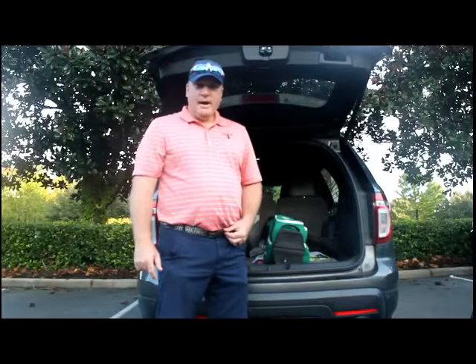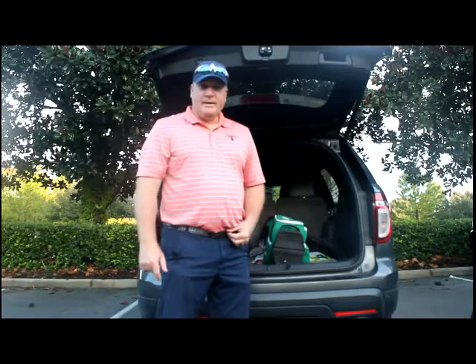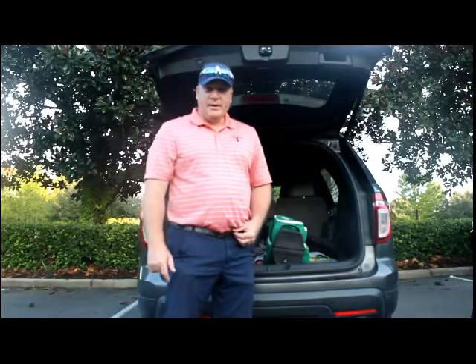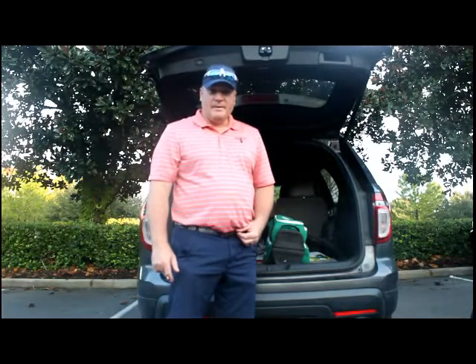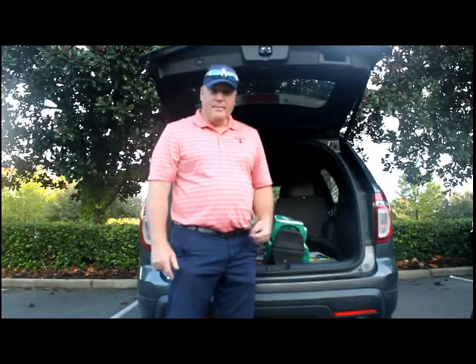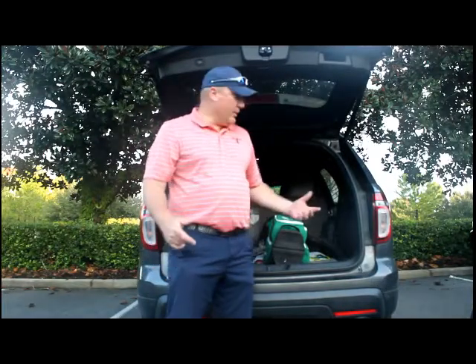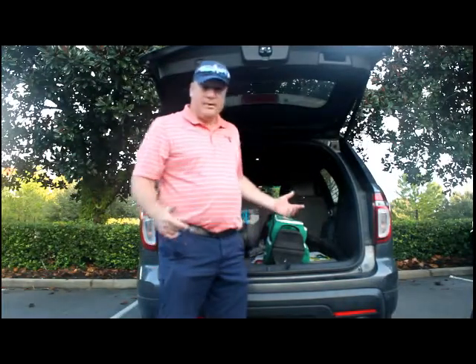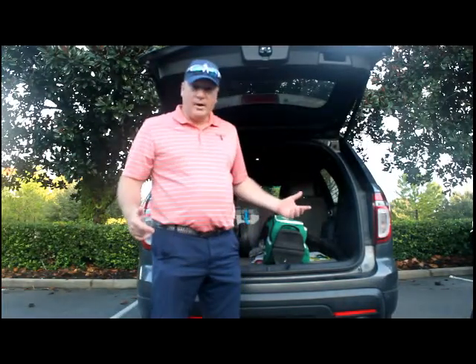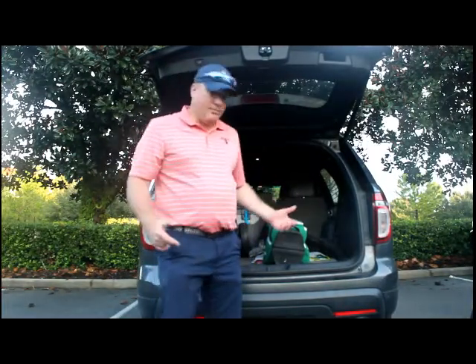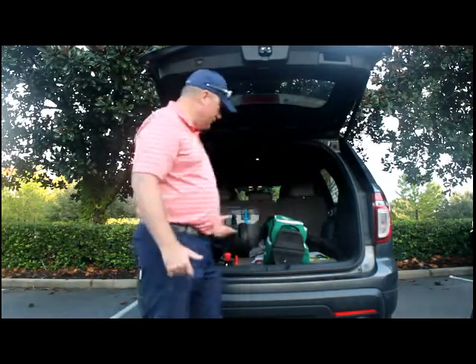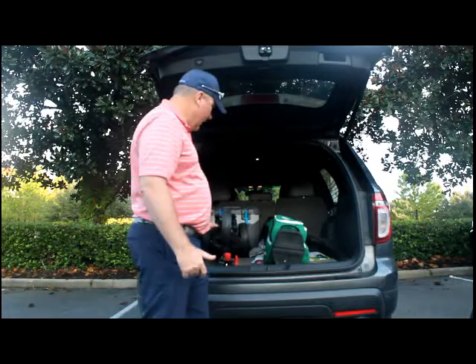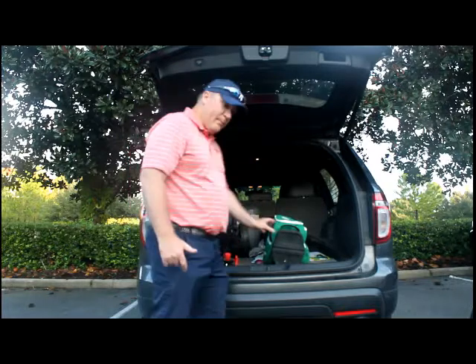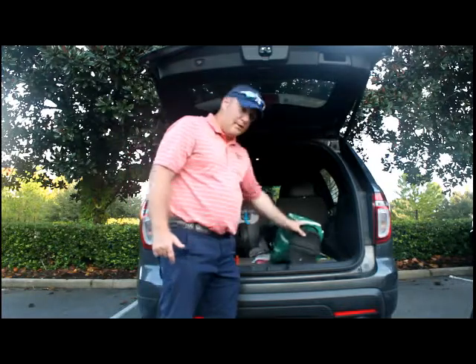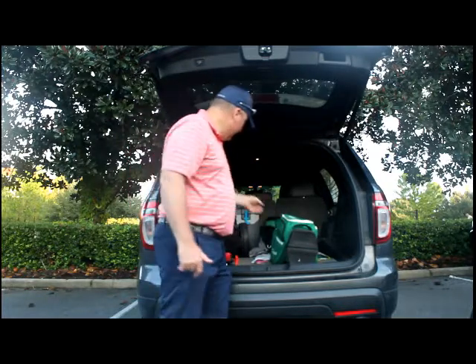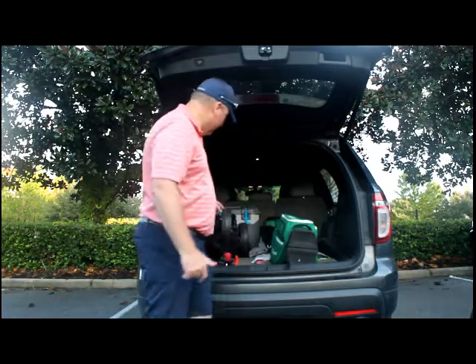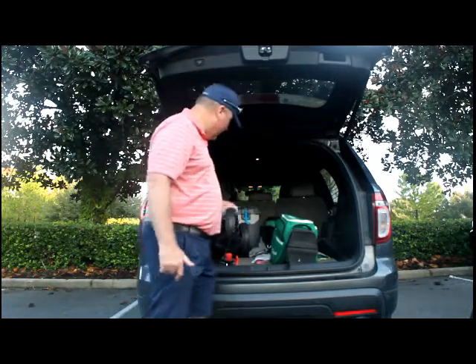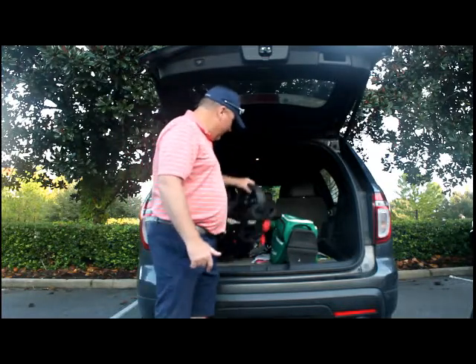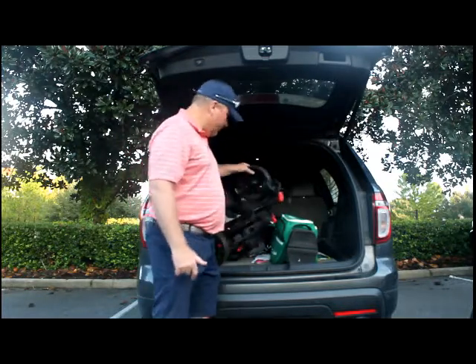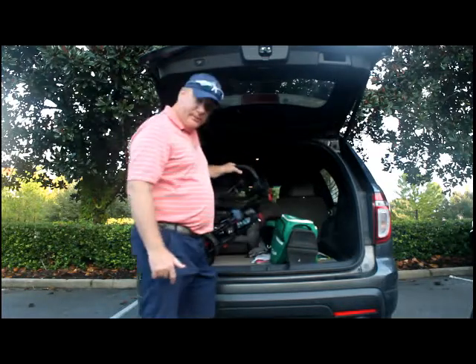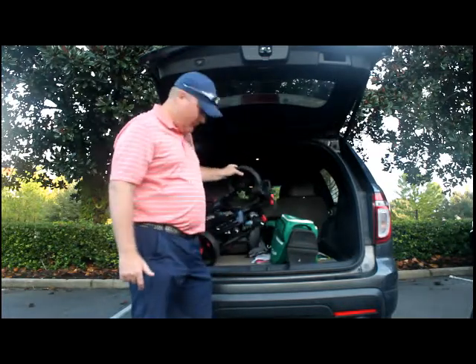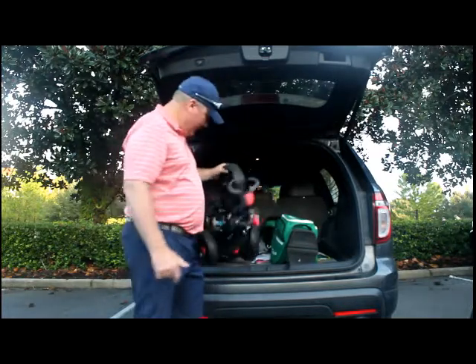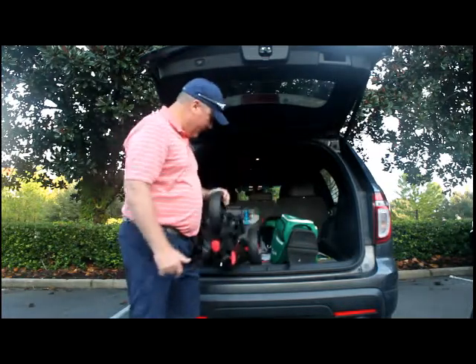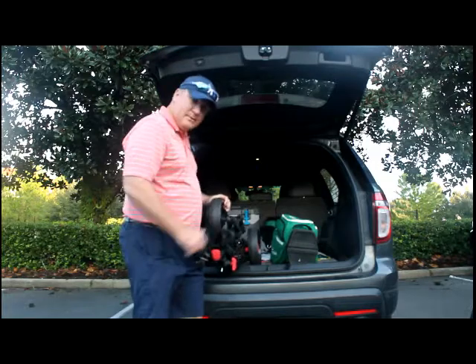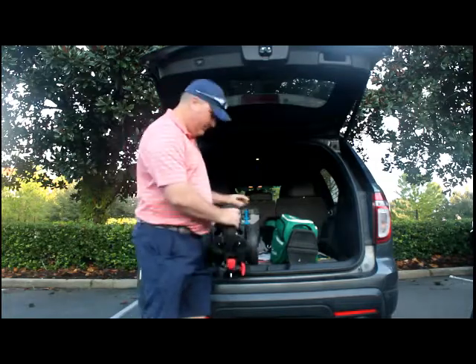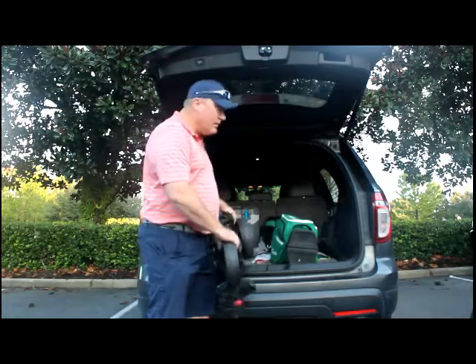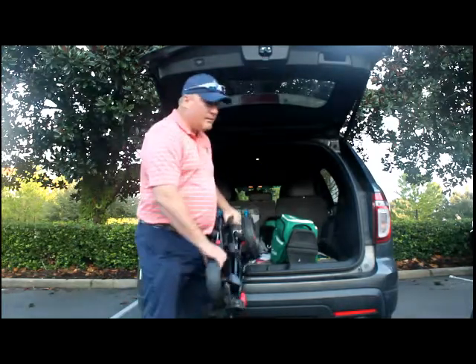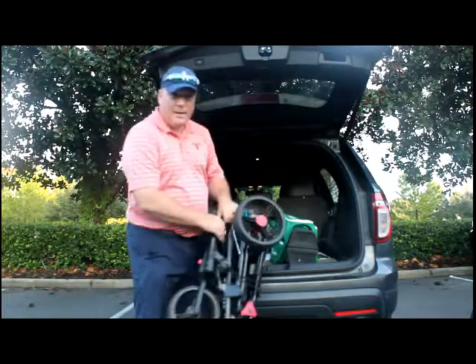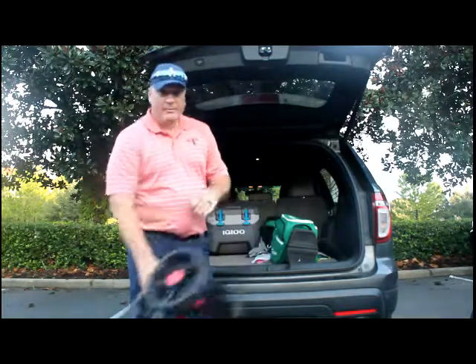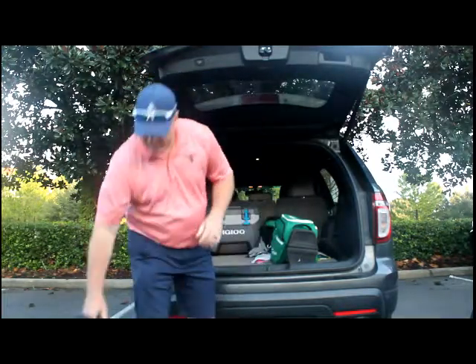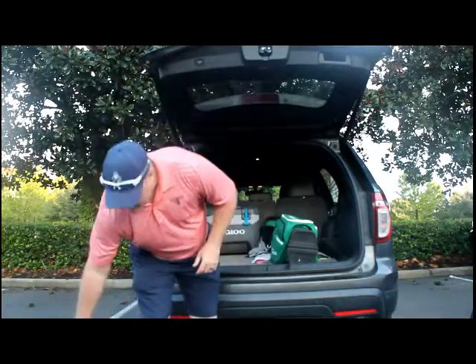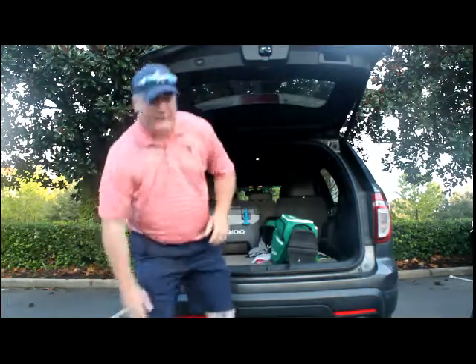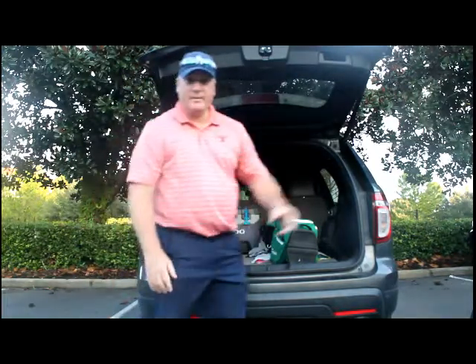Hey everybody, it's Steve with TheGolfingDads.com and I'm here at the trunk of my car at the golf course. I've got my bag here, I've got my cooler in the car, and I have this push cart. Takes up a lot of space. I'm going to get rid of it and take up less space.